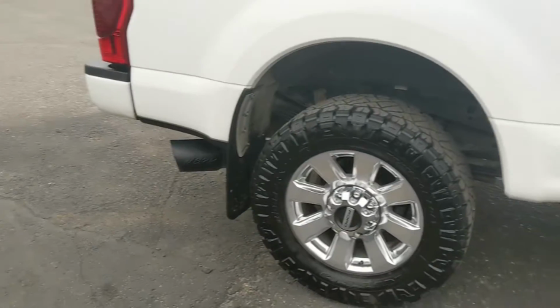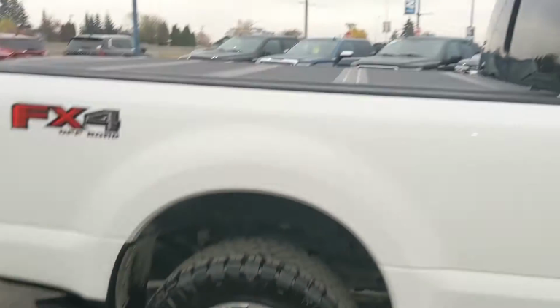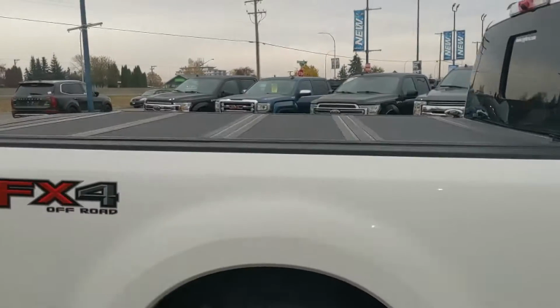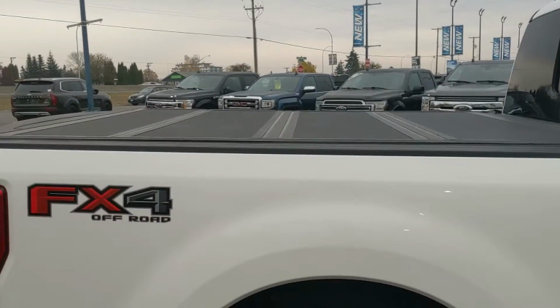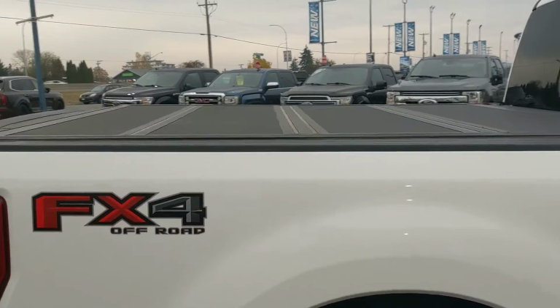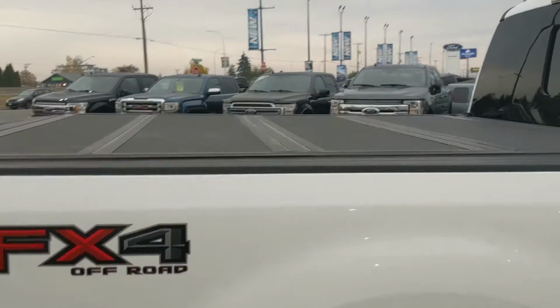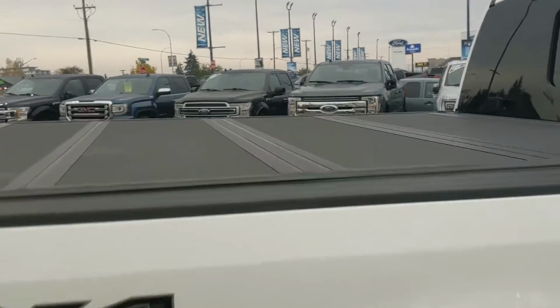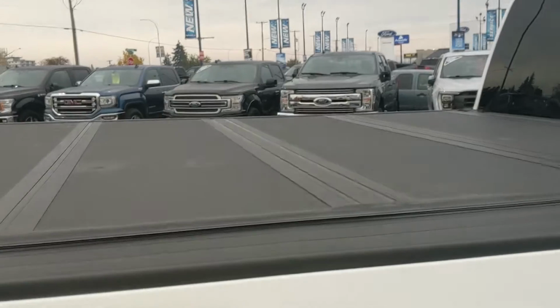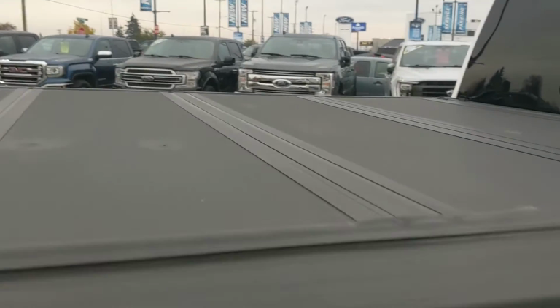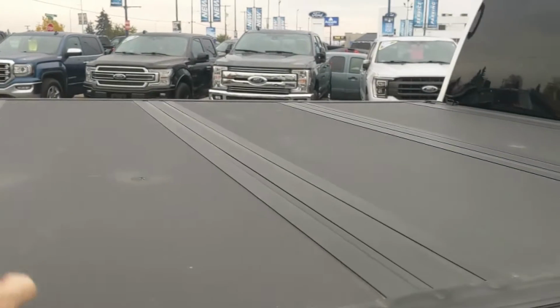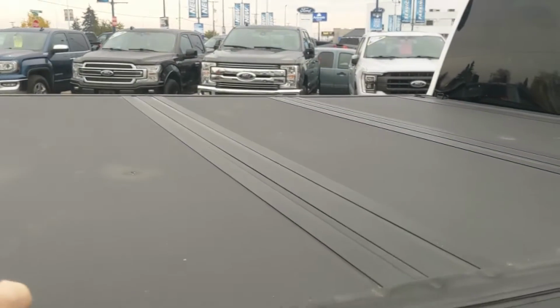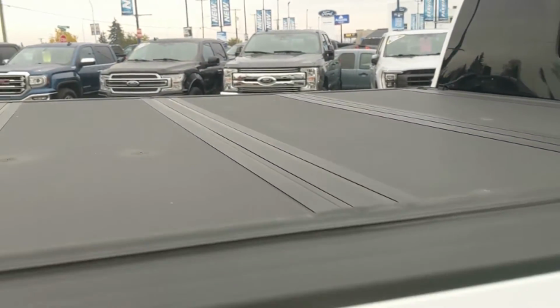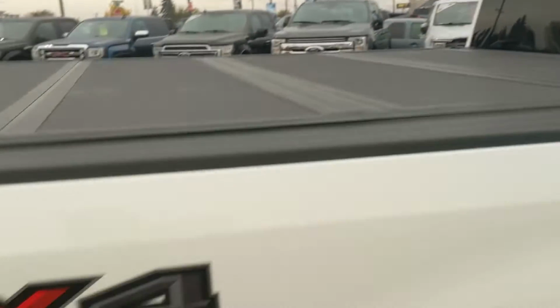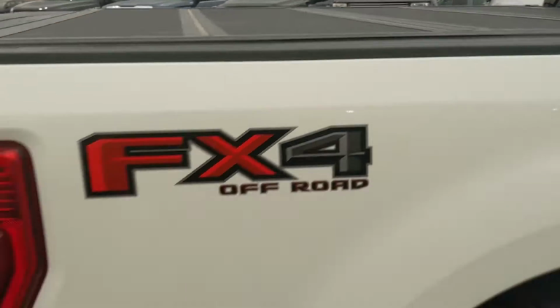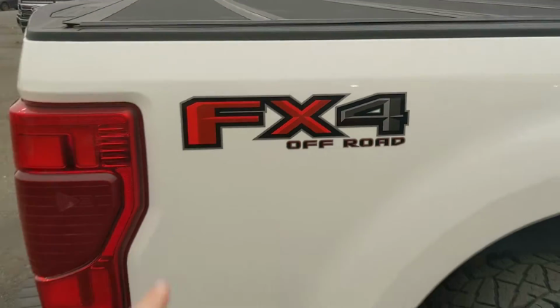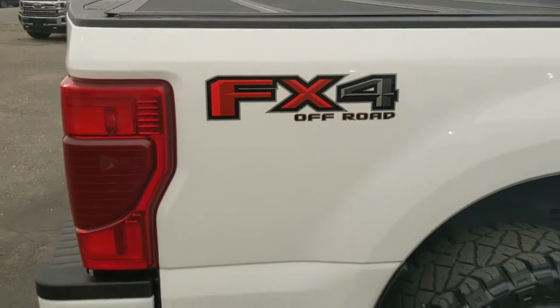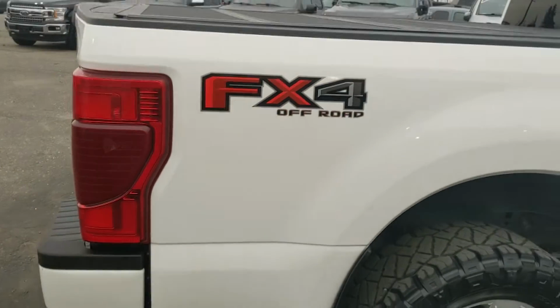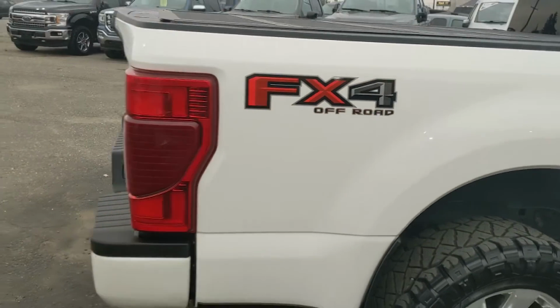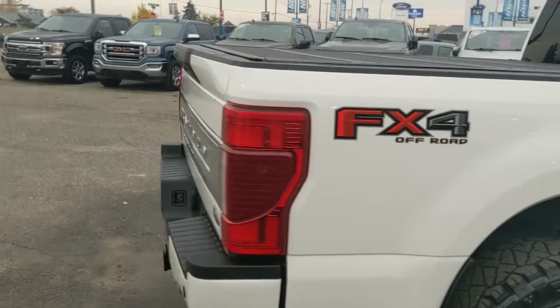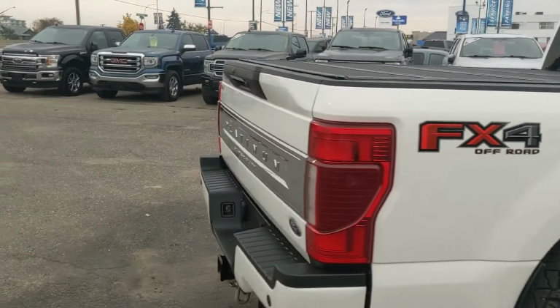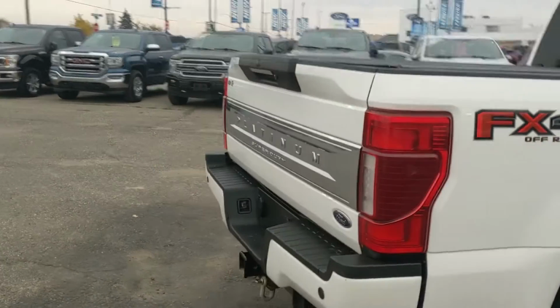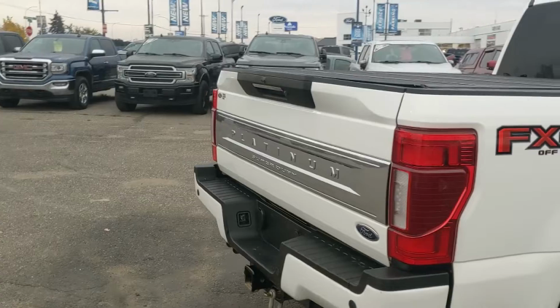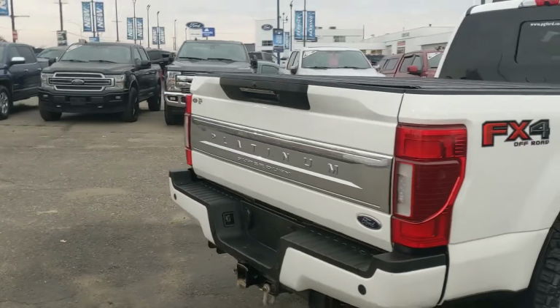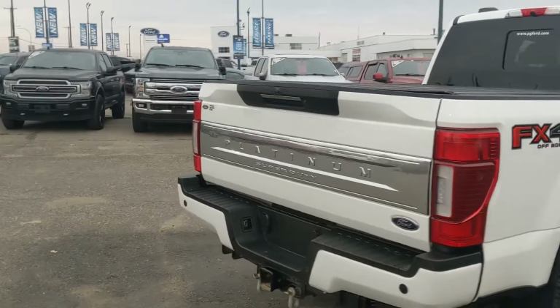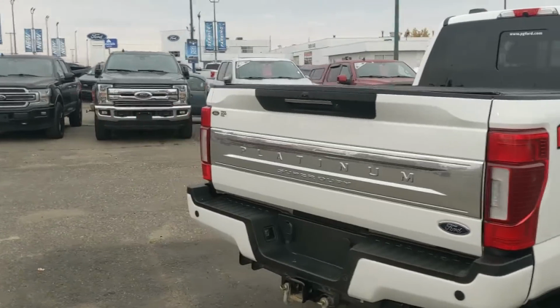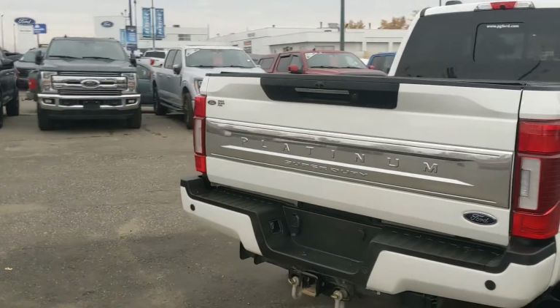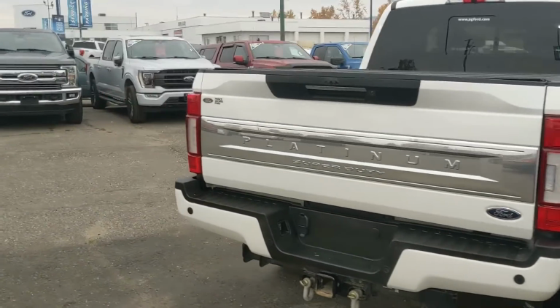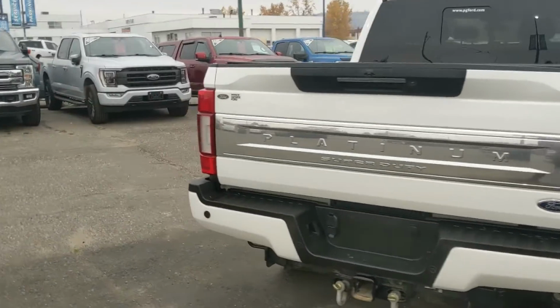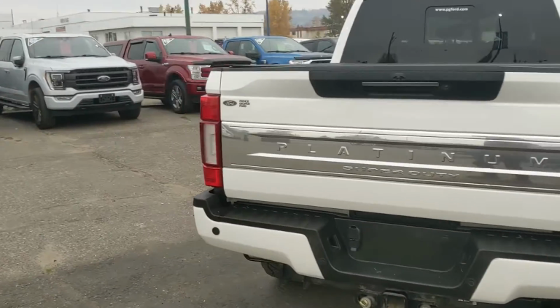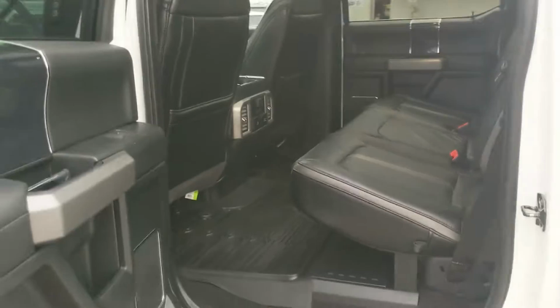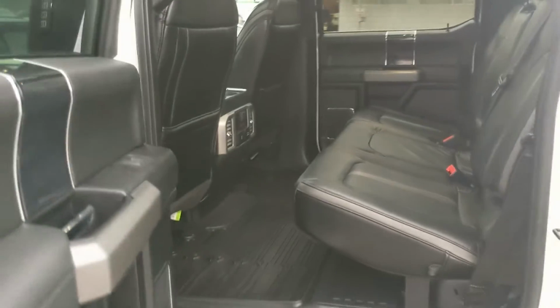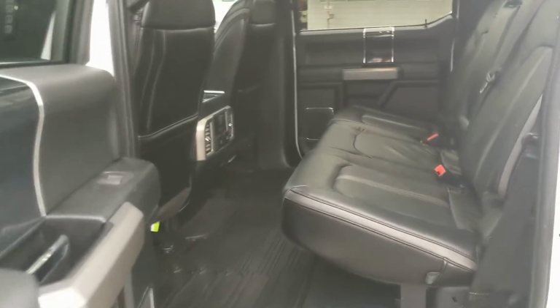It has a hard top tonneau cover on the back to keep your bed covered and protected, and the FX4 off-road package giving you off-road suspension and skid plates. Let's take a look inside.